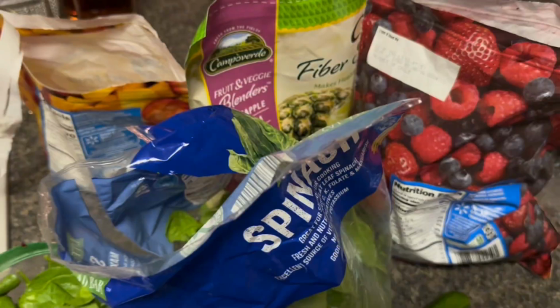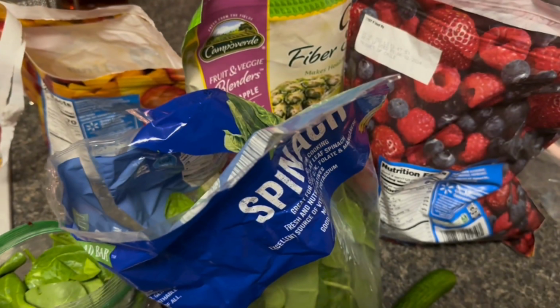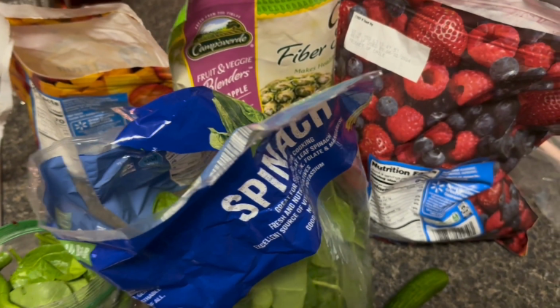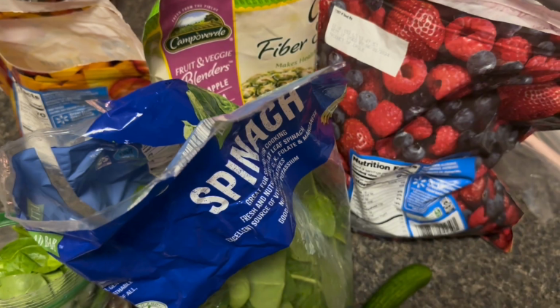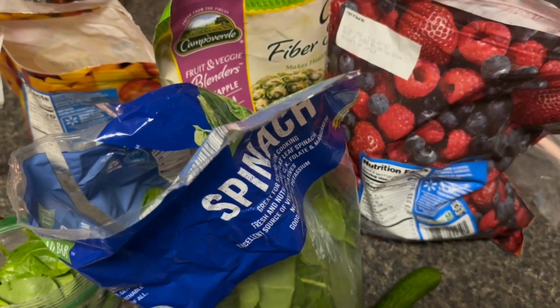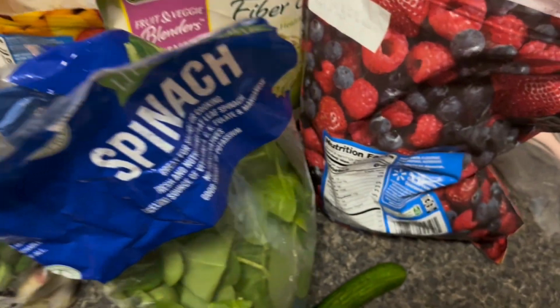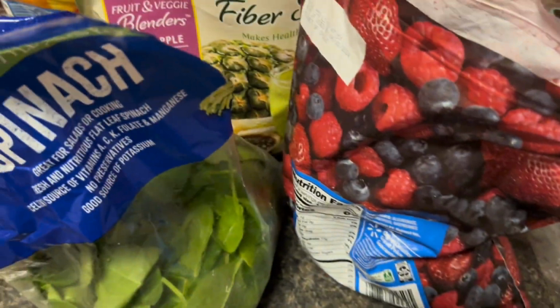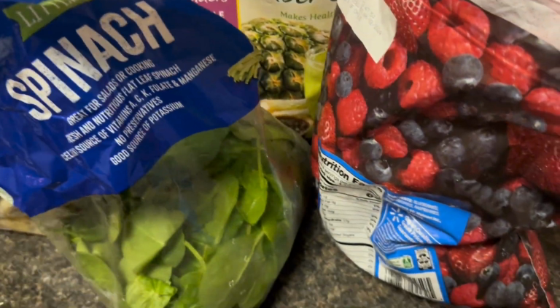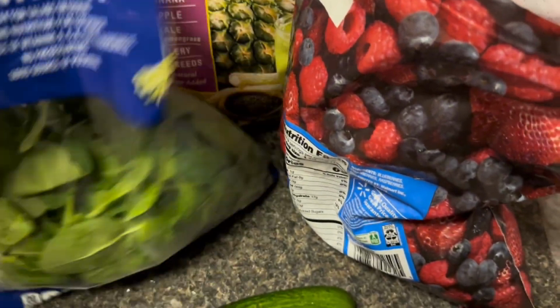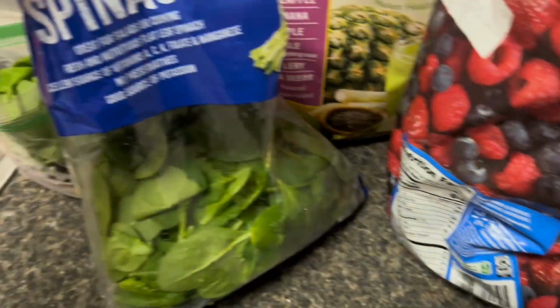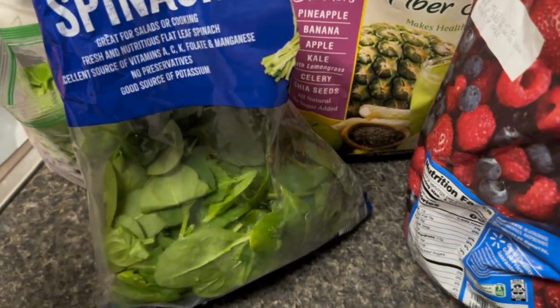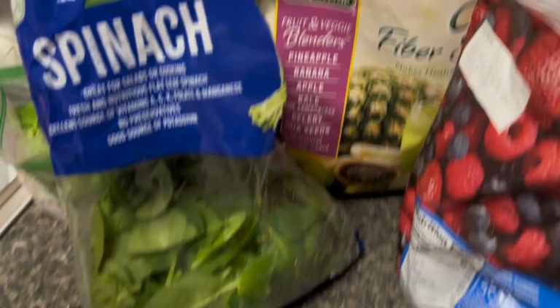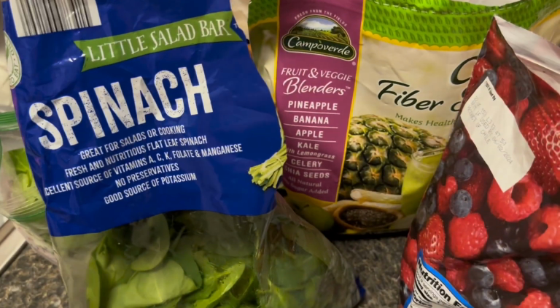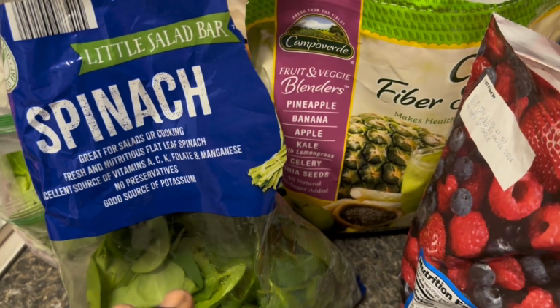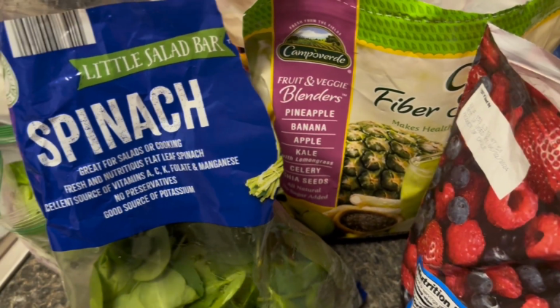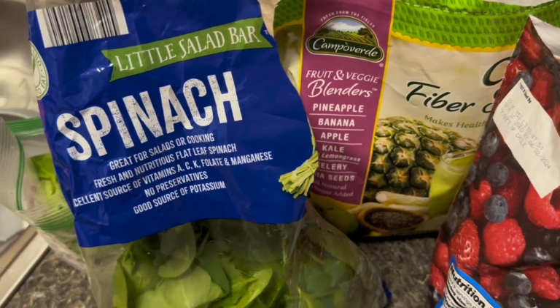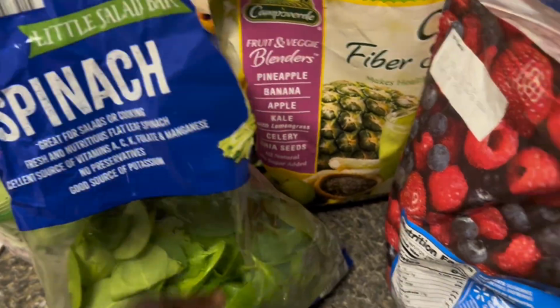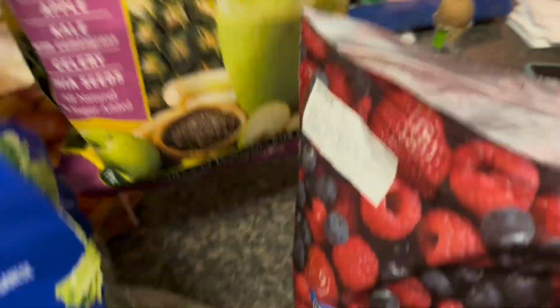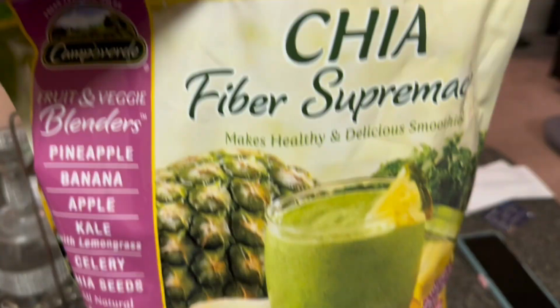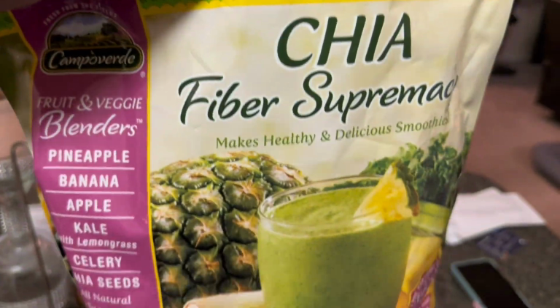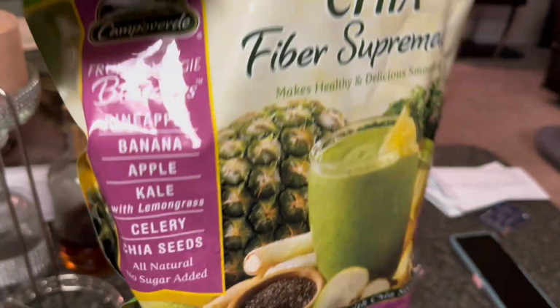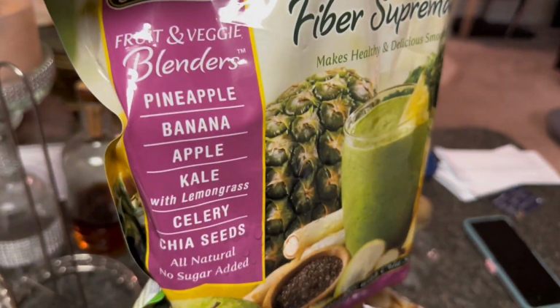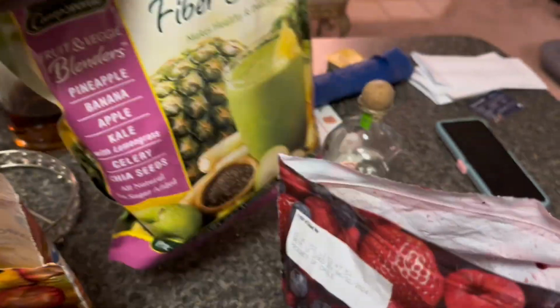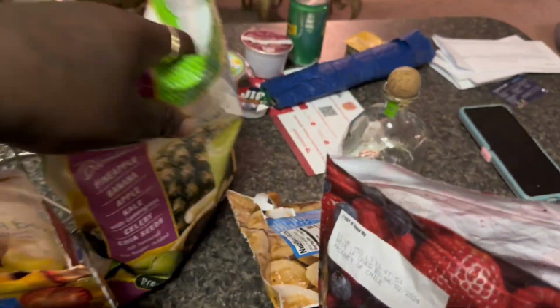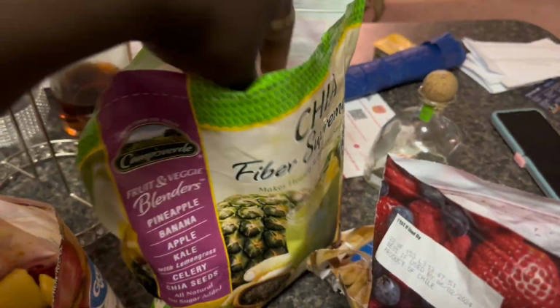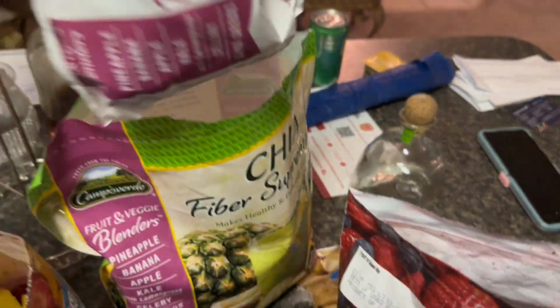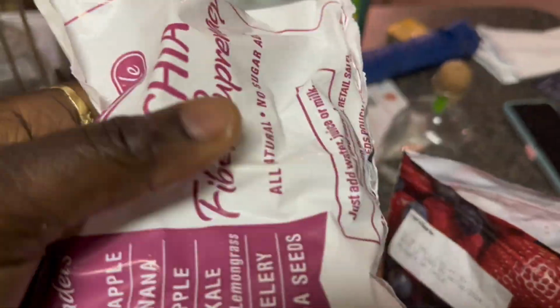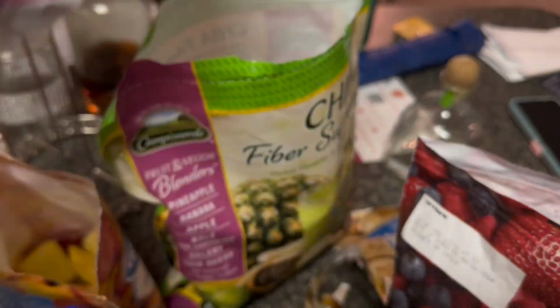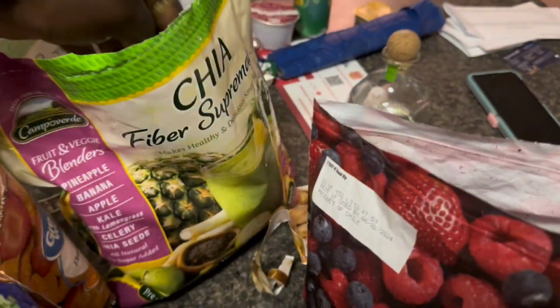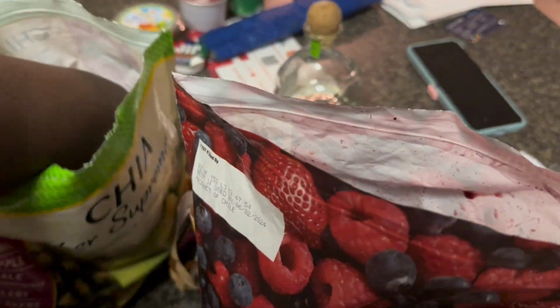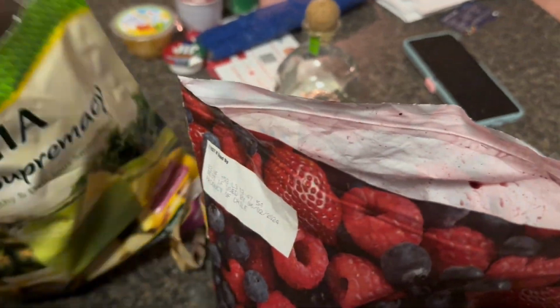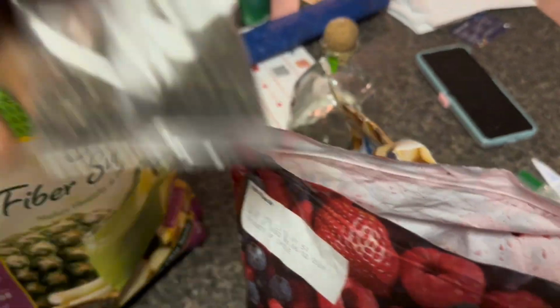Hey guys, this is Beauty. As y'all can see, I am finishing how I make my shake. I have areas — I have spinach, I have blueberries, raspberries, and strawberries right here. That is a pre-made already bought from Walmart.